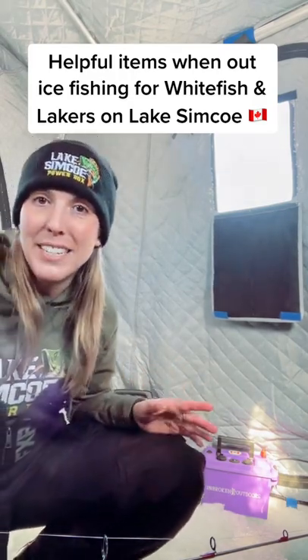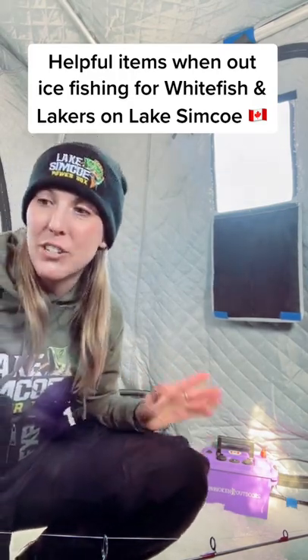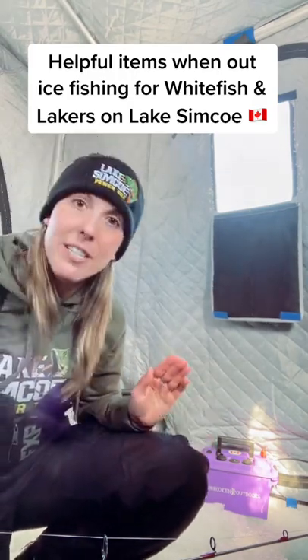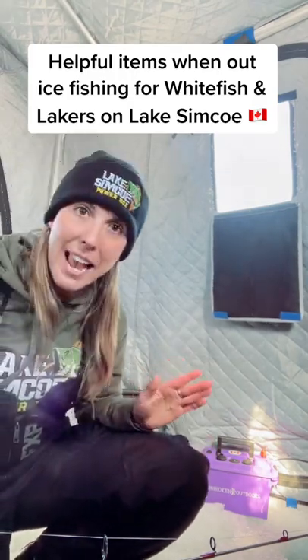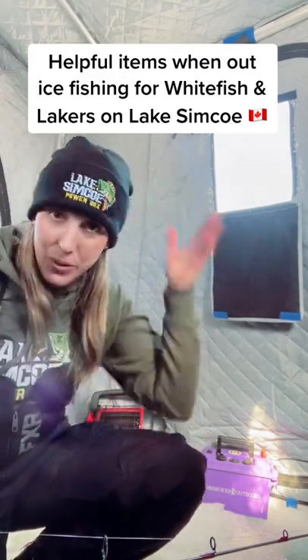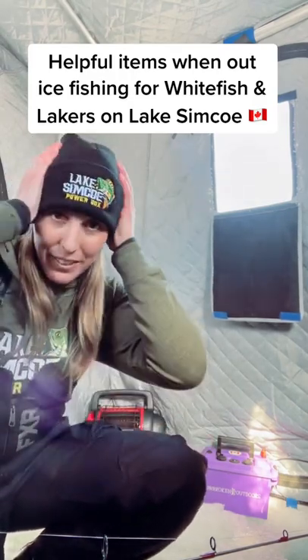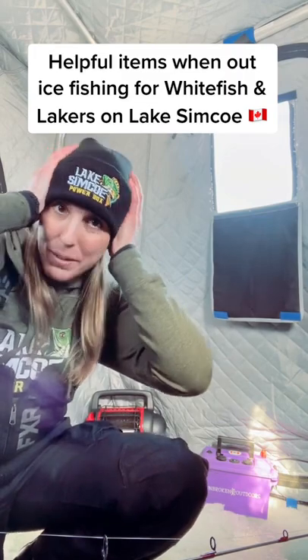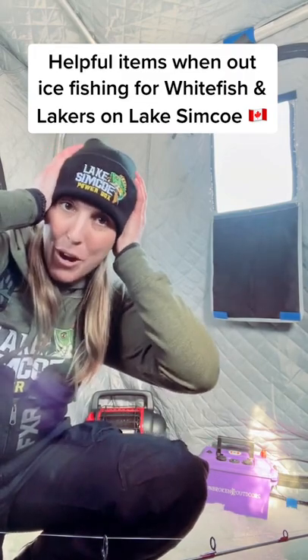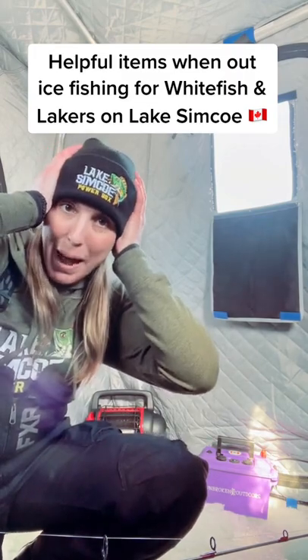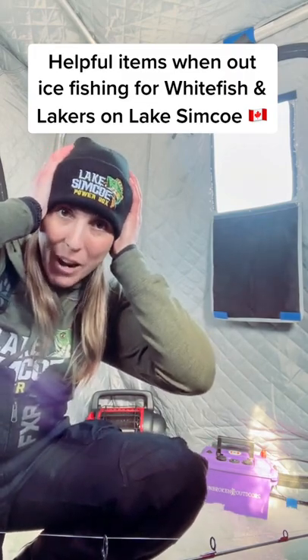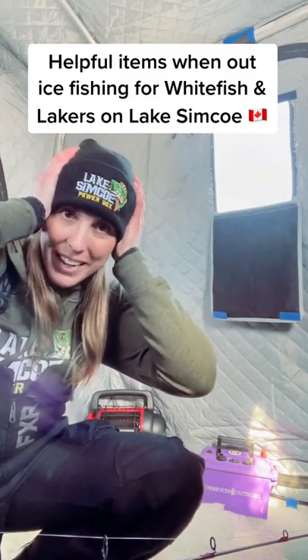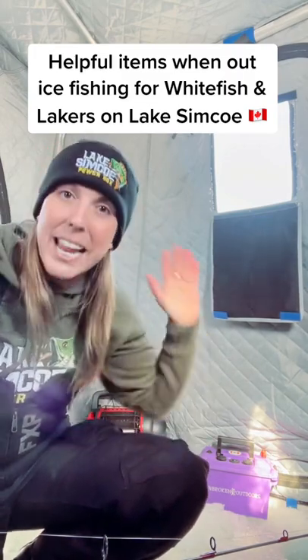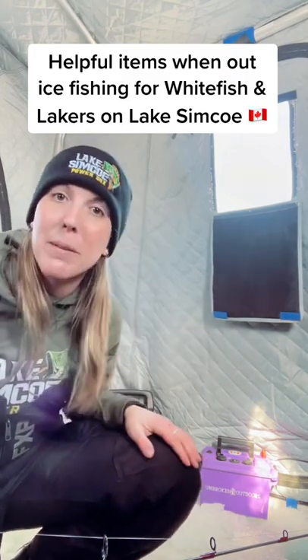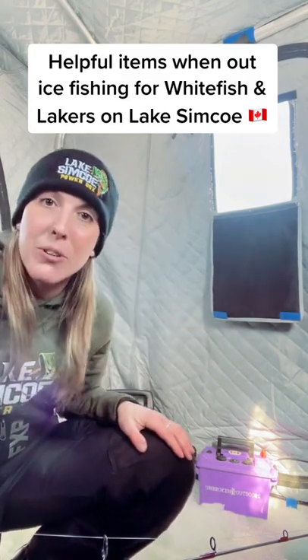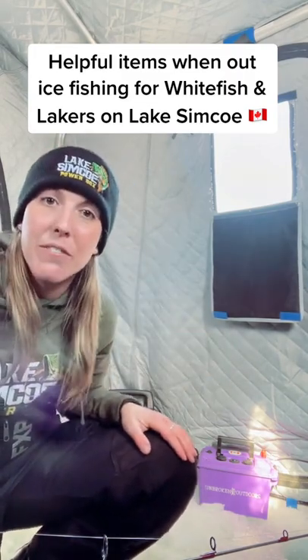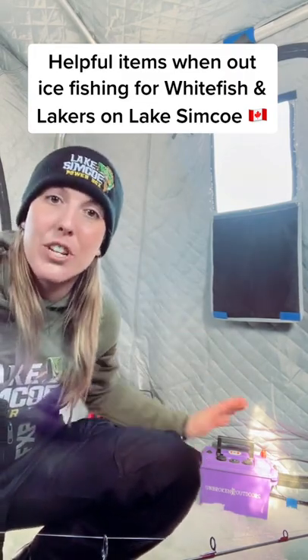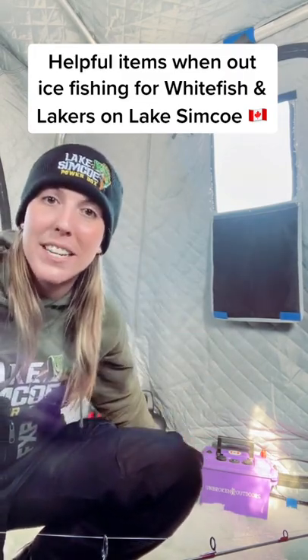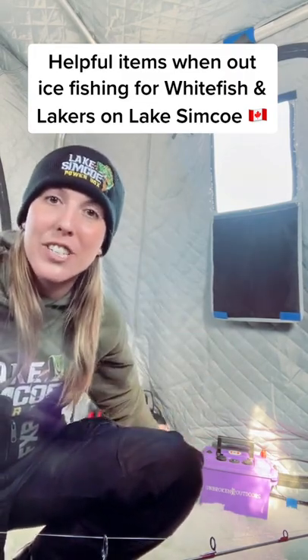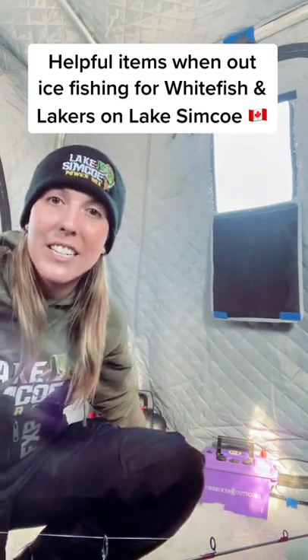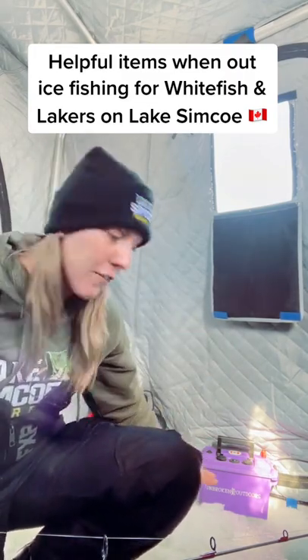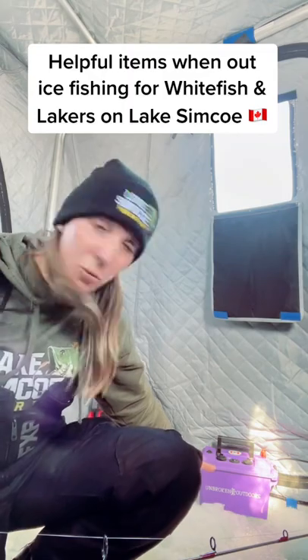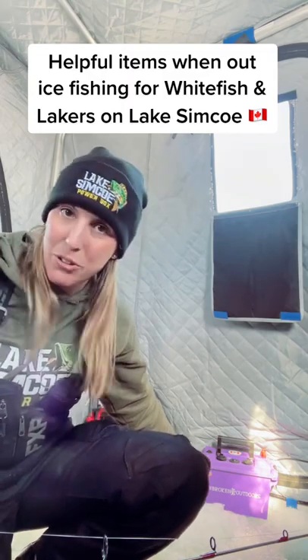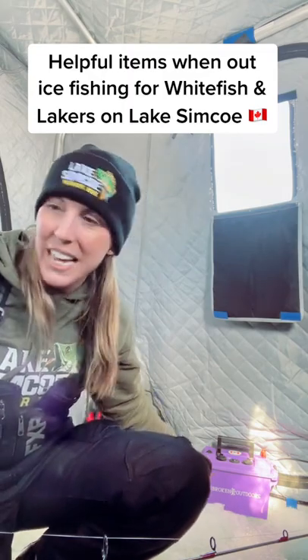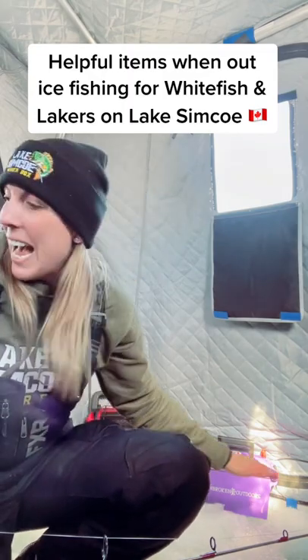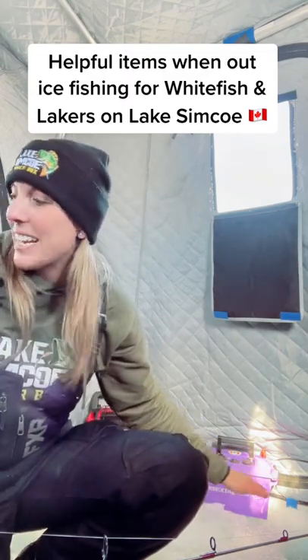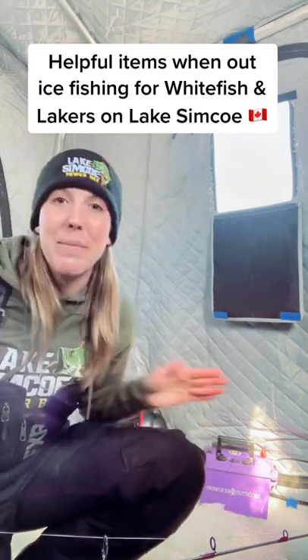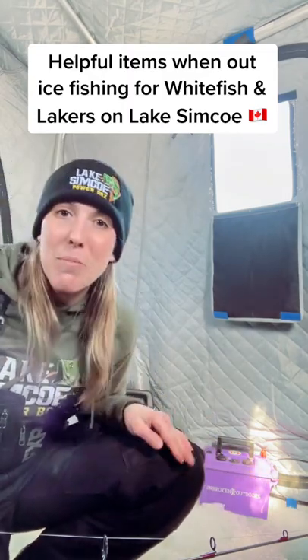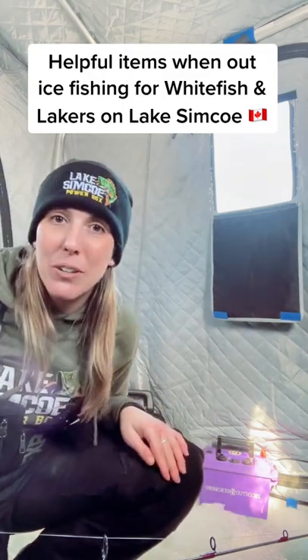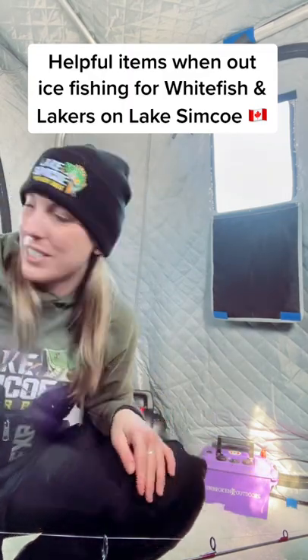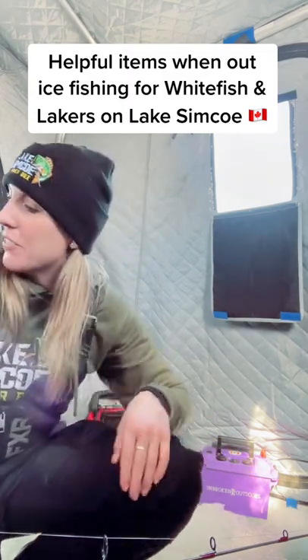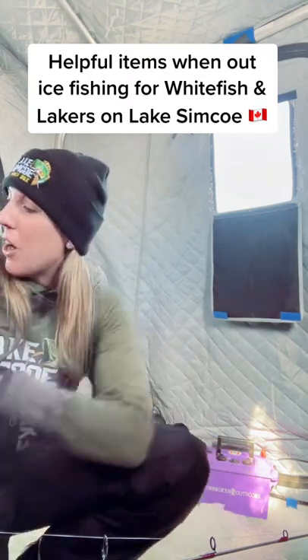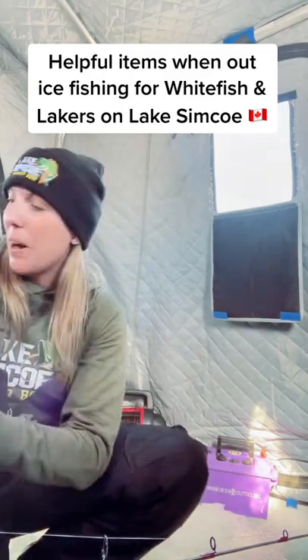I went to go see Enzo at Simcoe Power Box the other day to pick up the prototype for the new Ice Angel series from Broken Outdoors, and he gave me some really cool stuff so I'm going to show you guys.